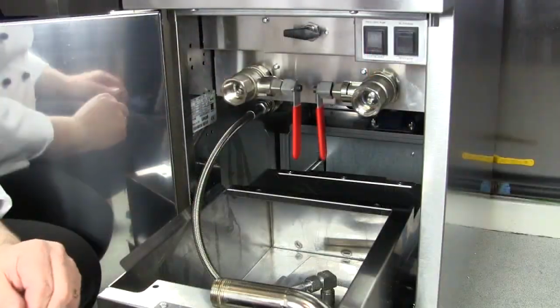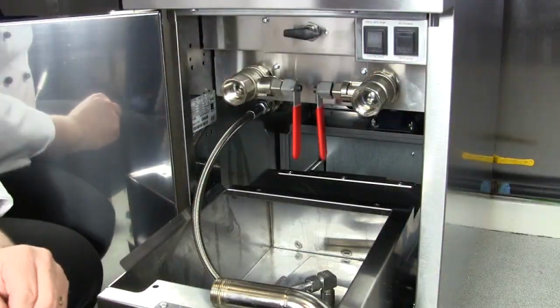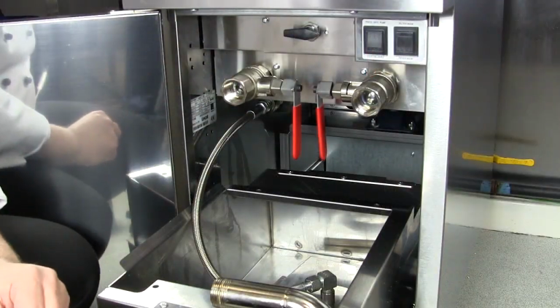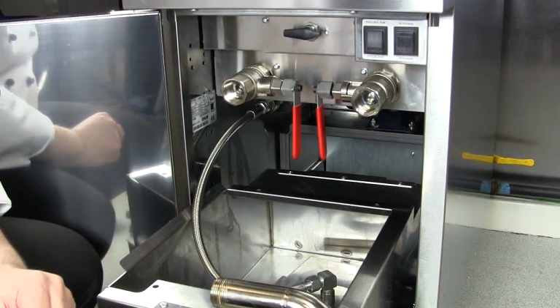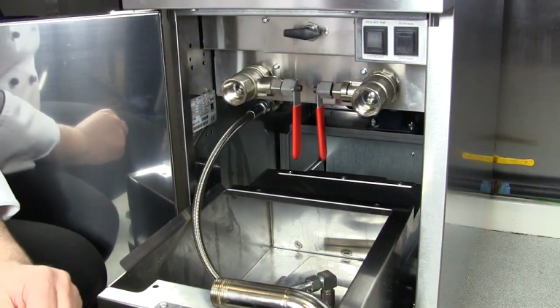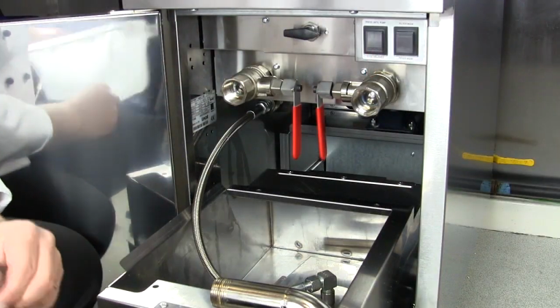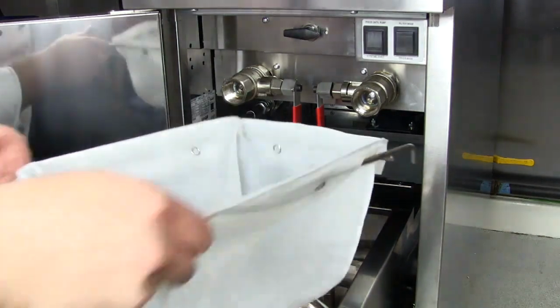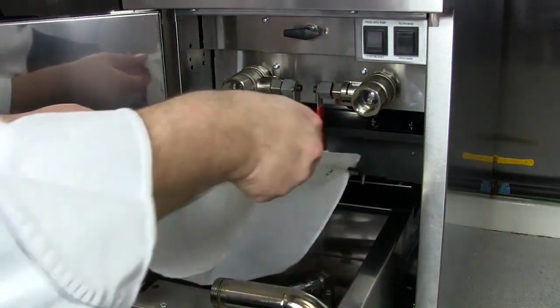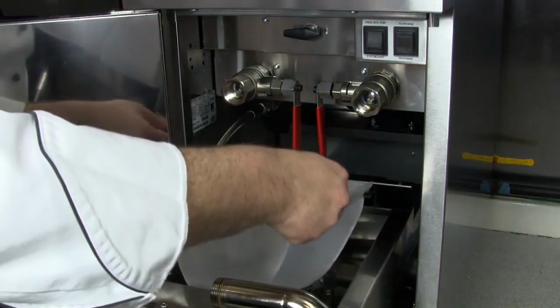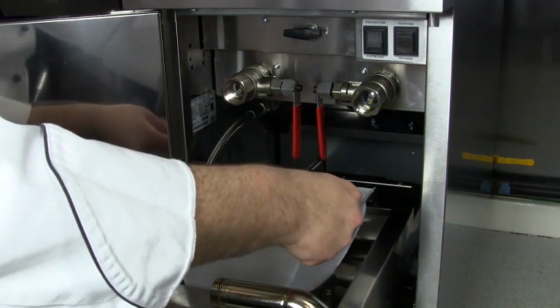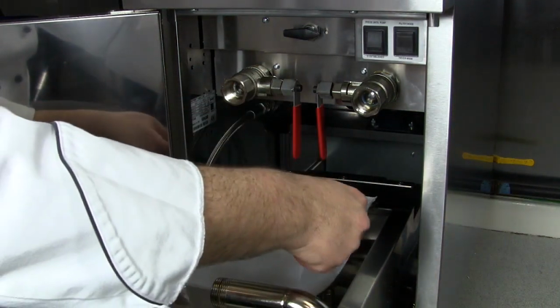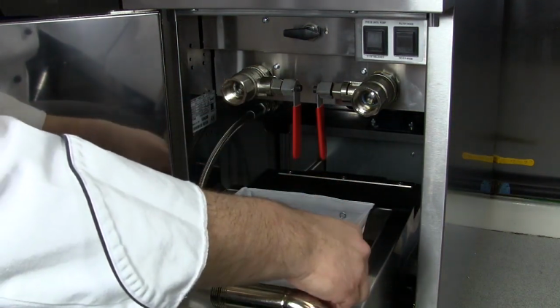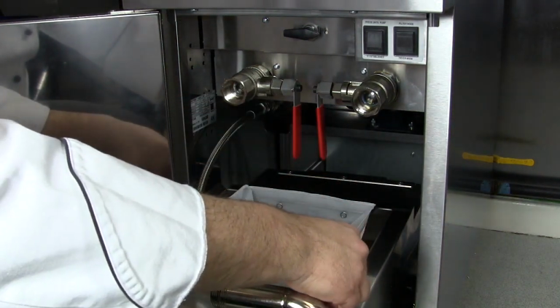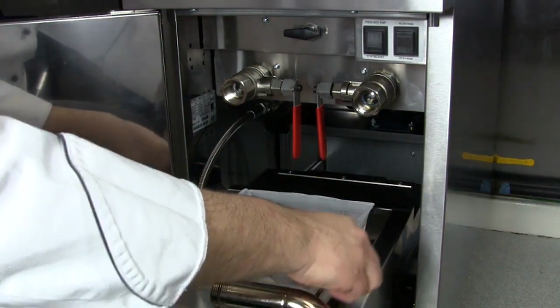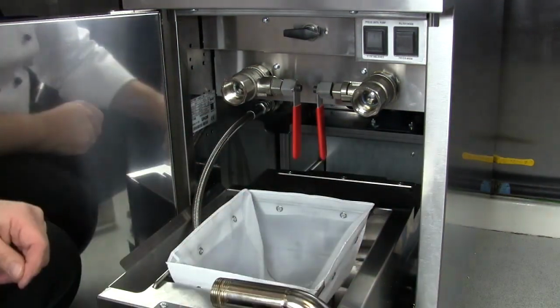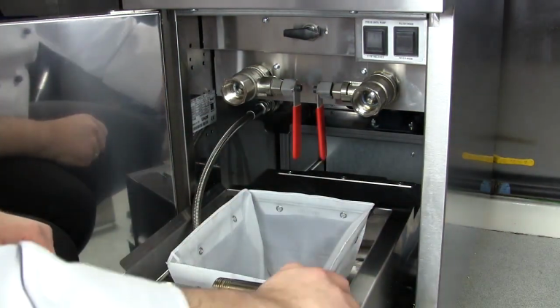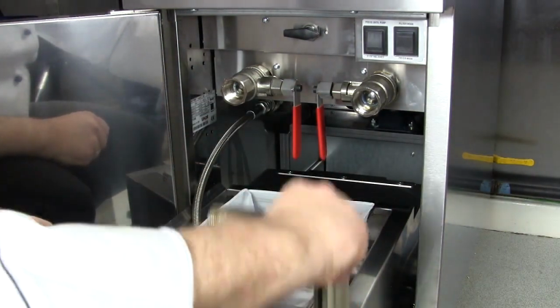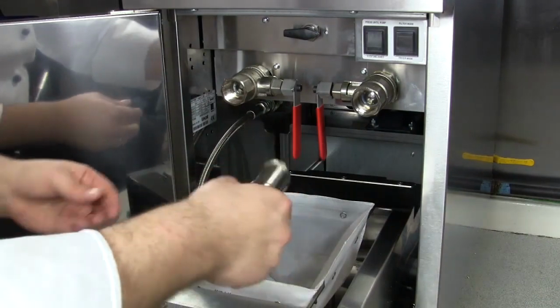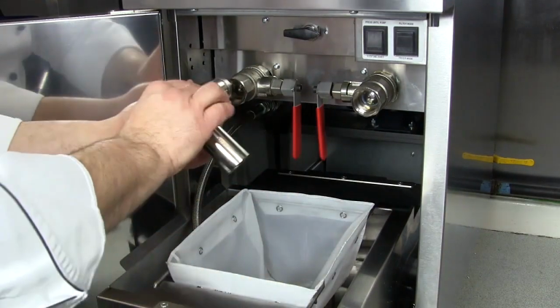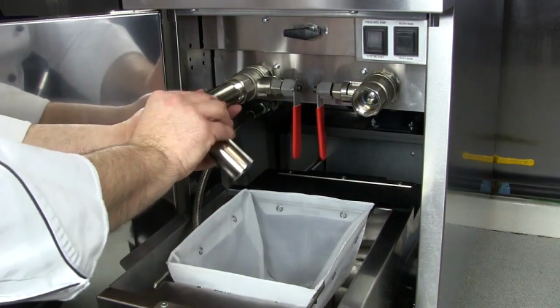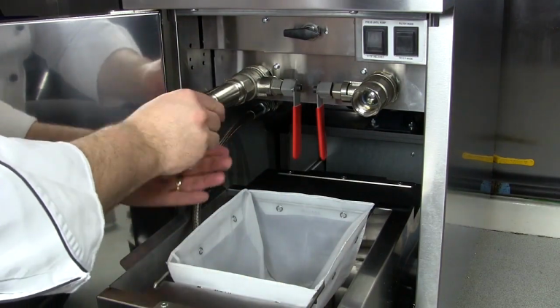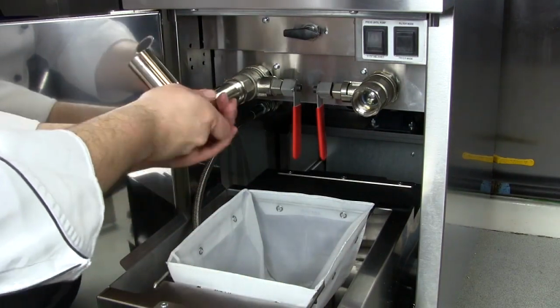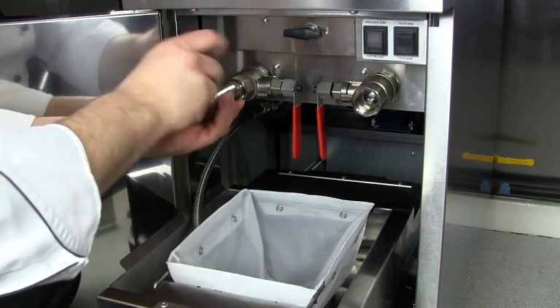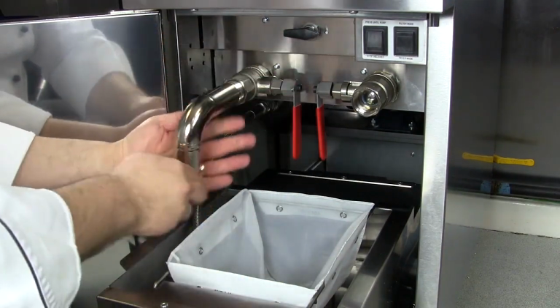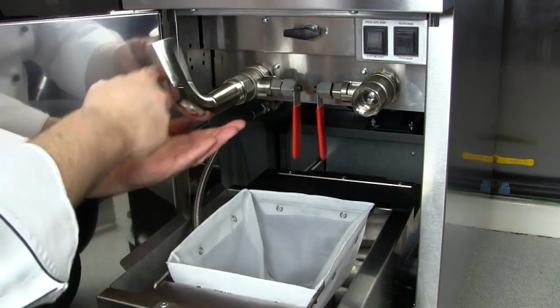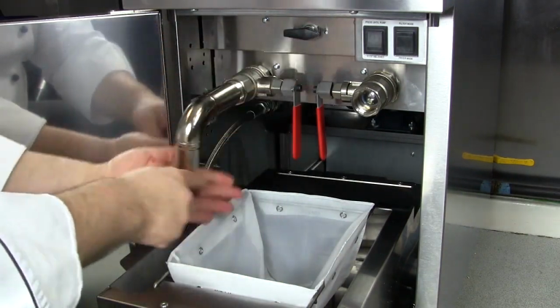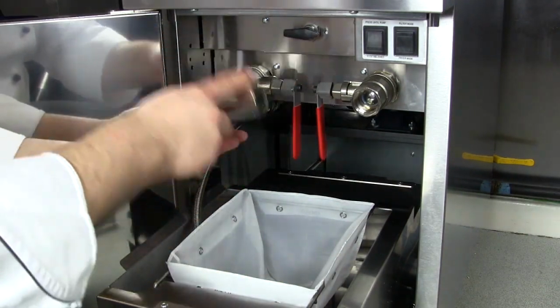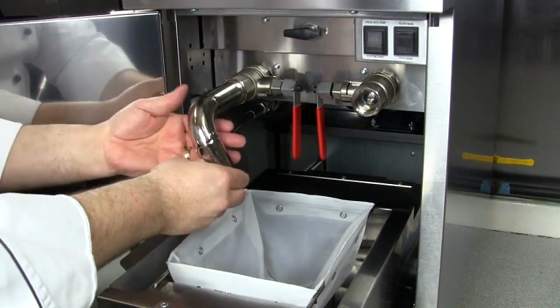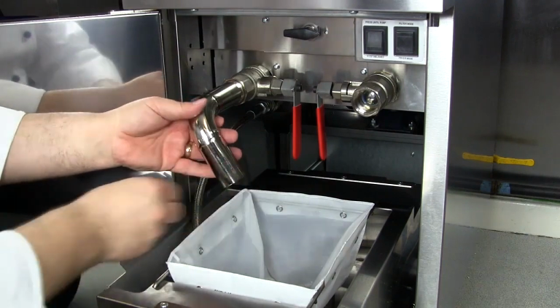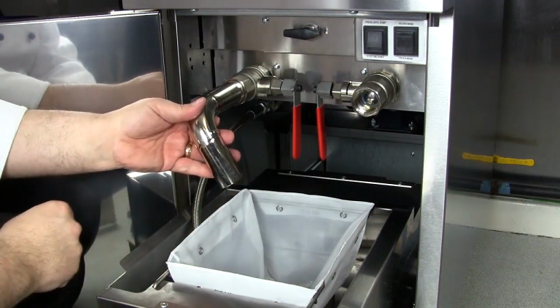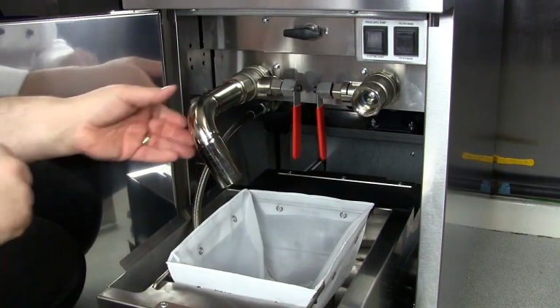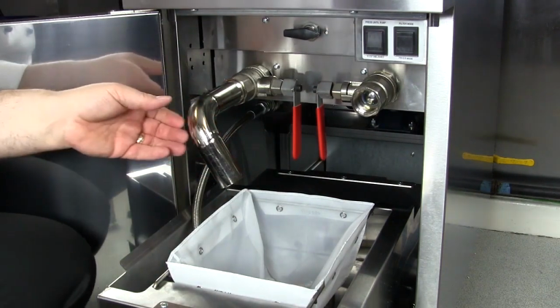Let's filter the oil. Firstly, replace the mesh filter into the tank. Take your drain pipe and screw this onto the left or the right, whichever frying side you're cleaning out.